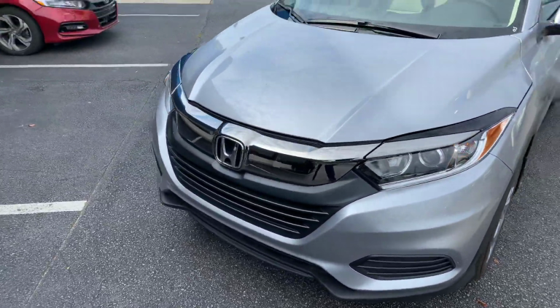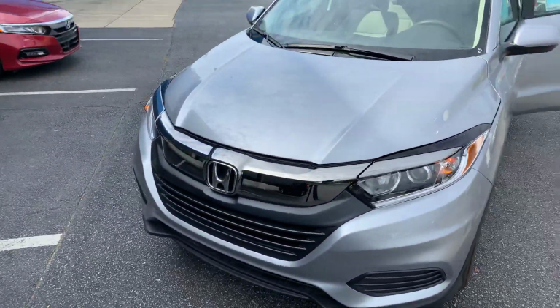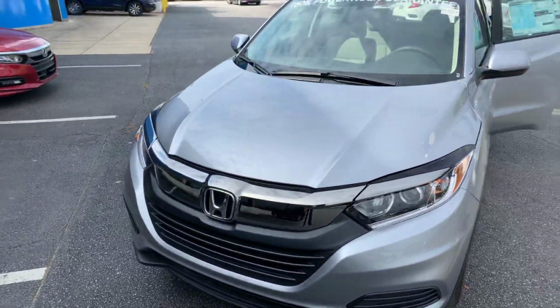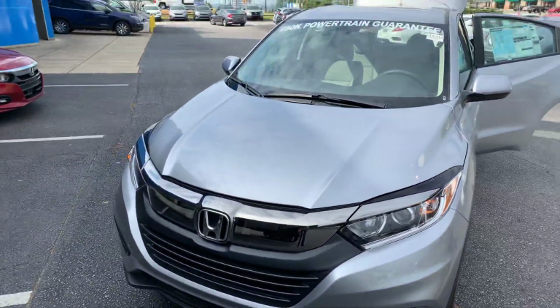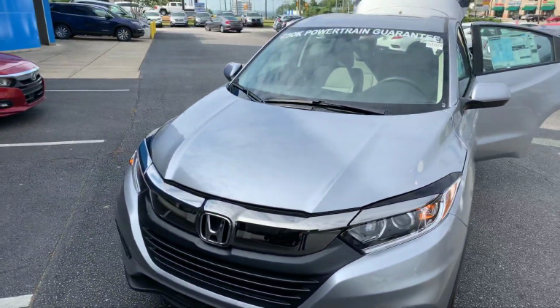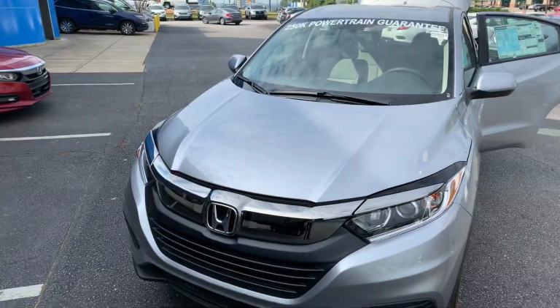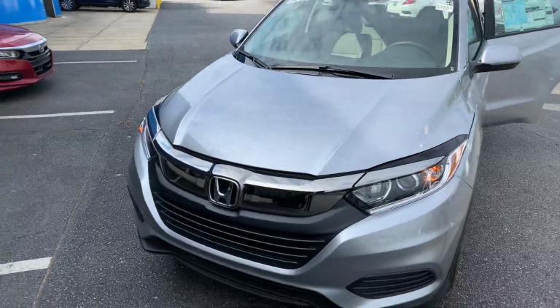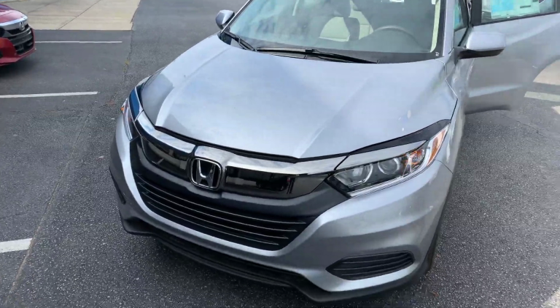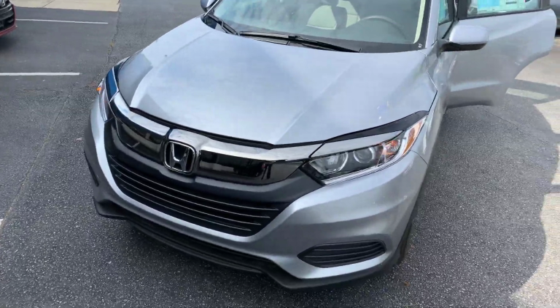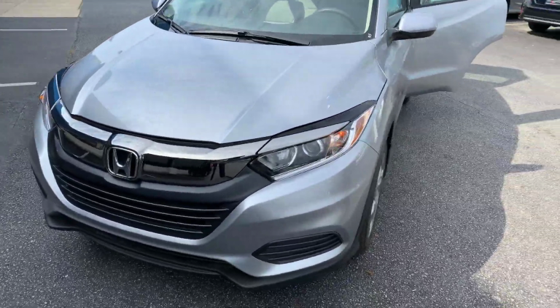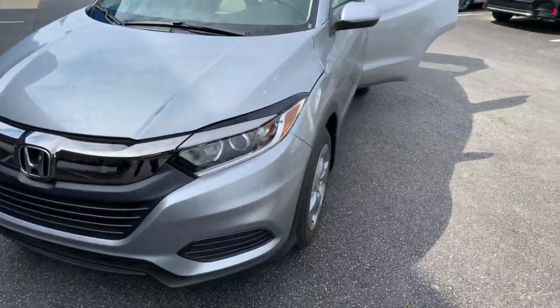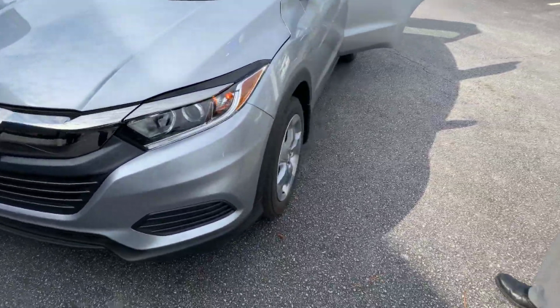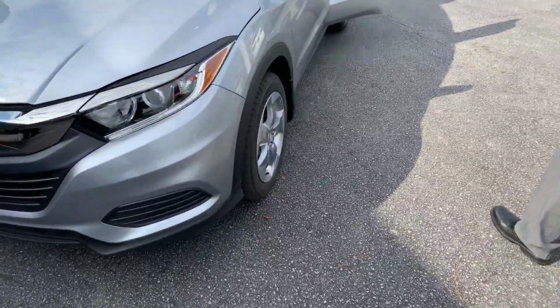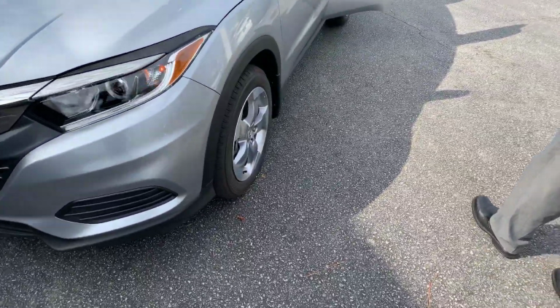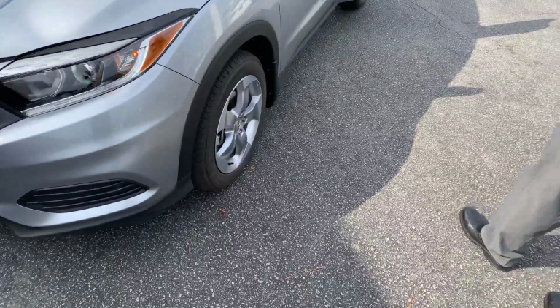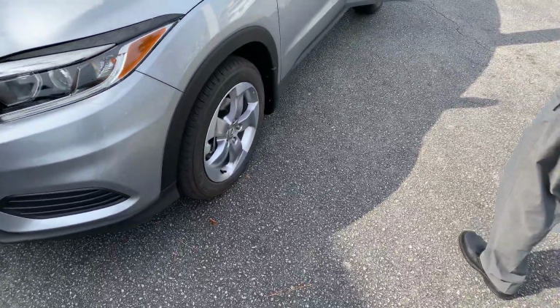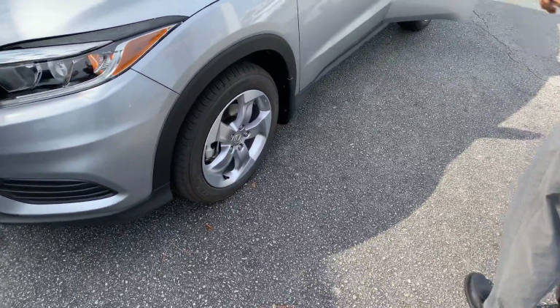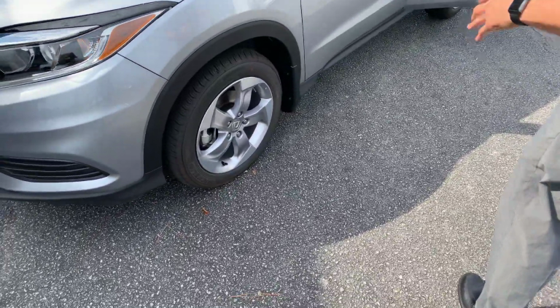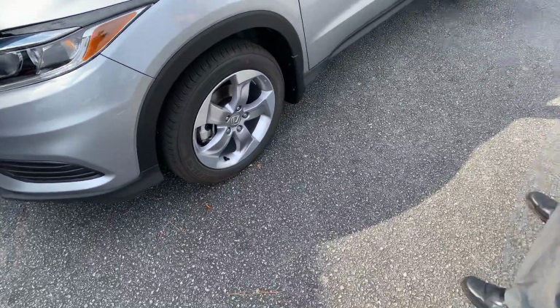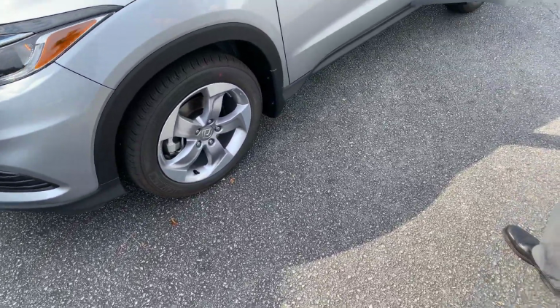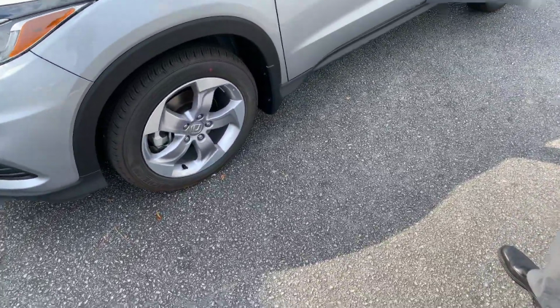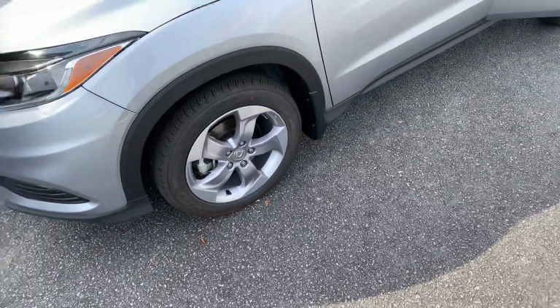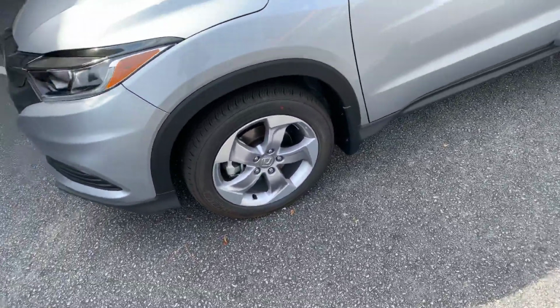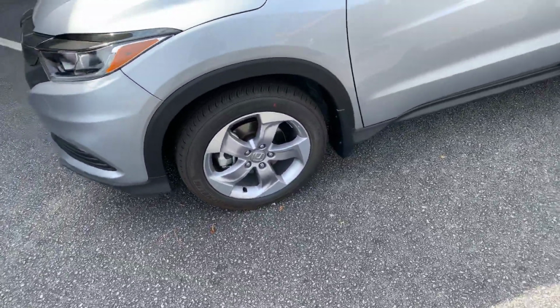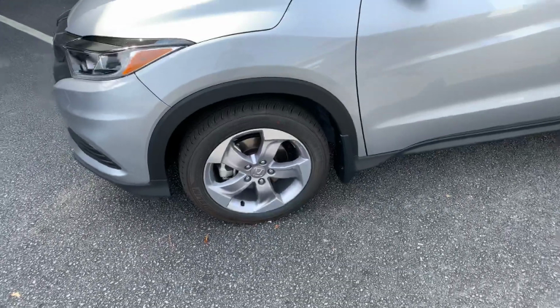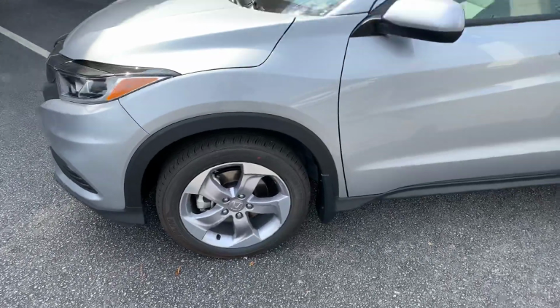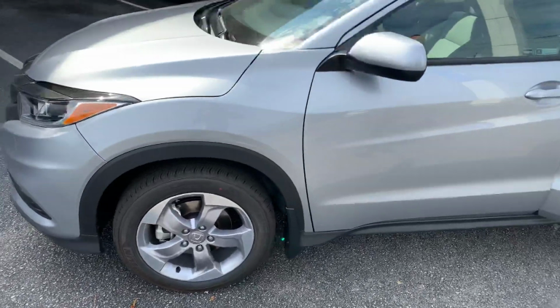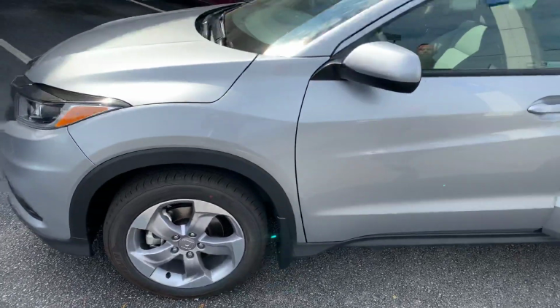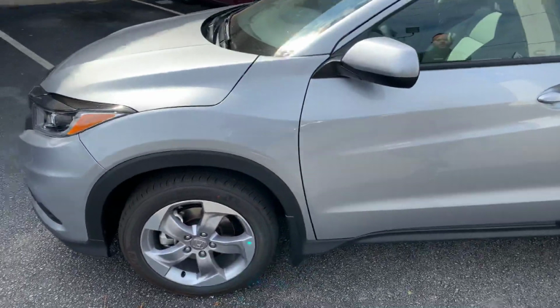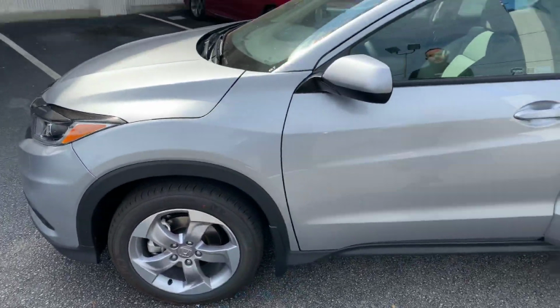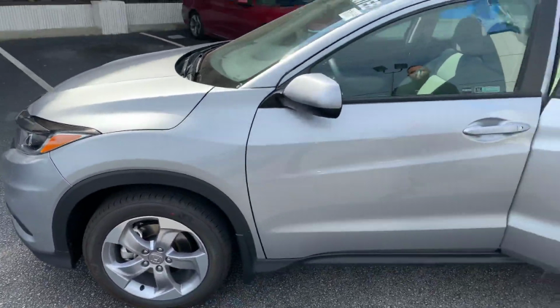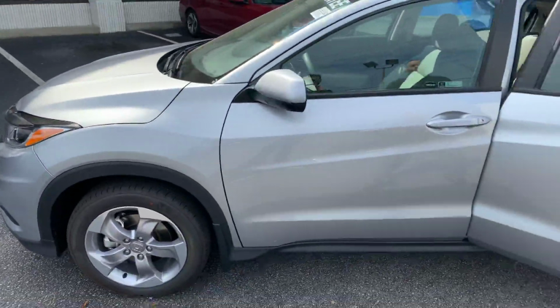The thing I really love about the HR-V — the wheels look incredible. They're very nice. They're polished alloy, and they're also wrapped with all-weather Michelin tires.